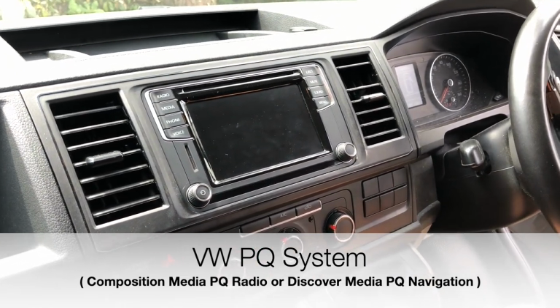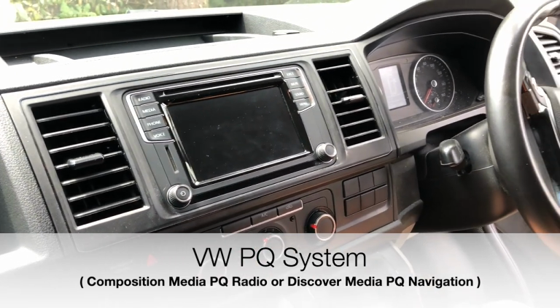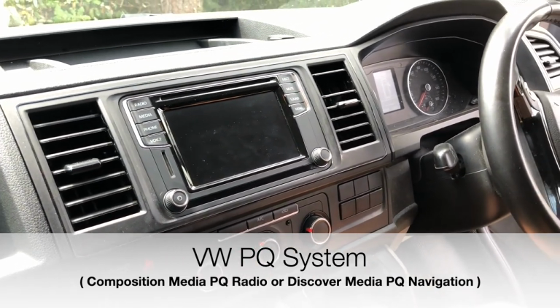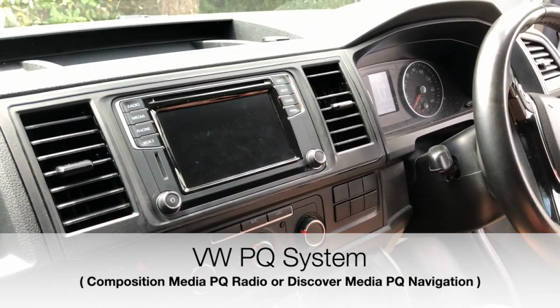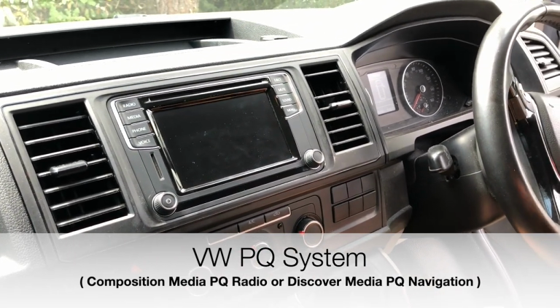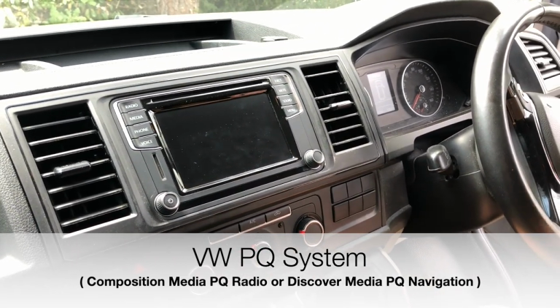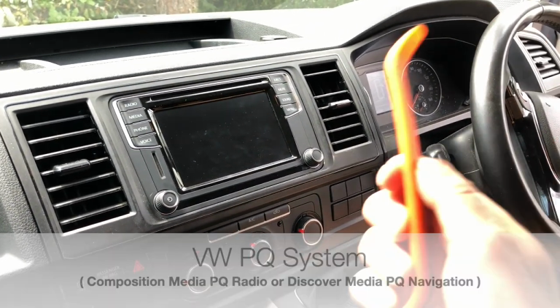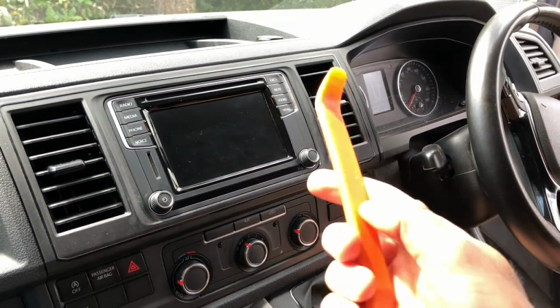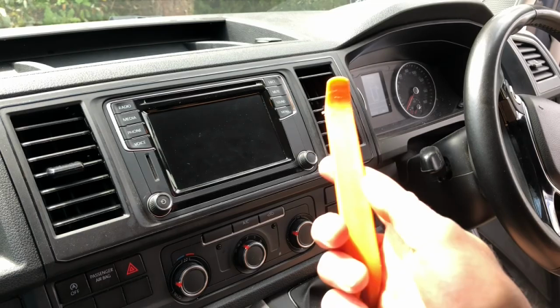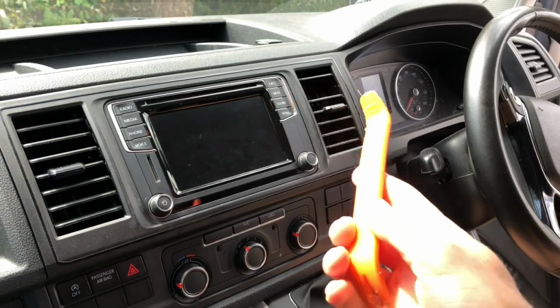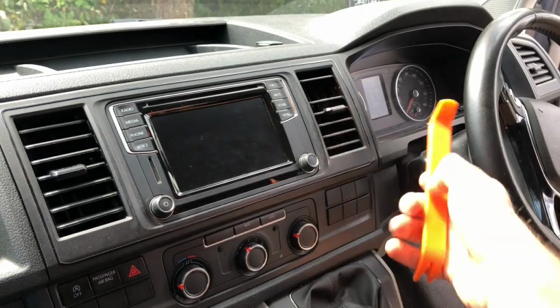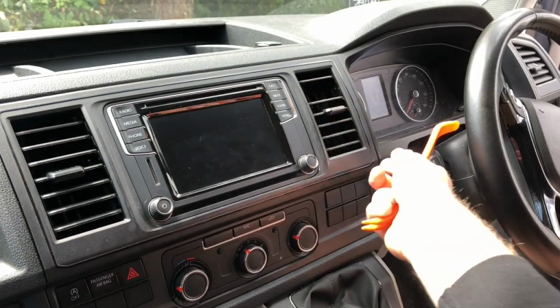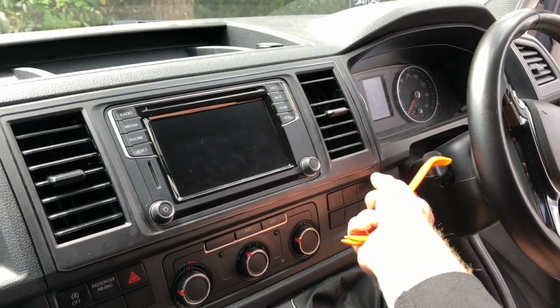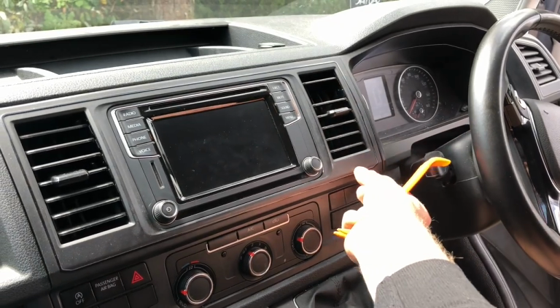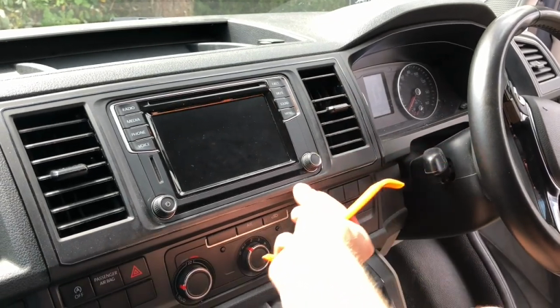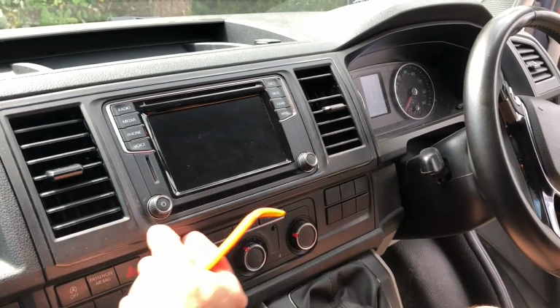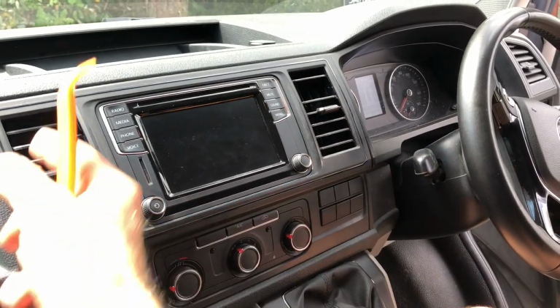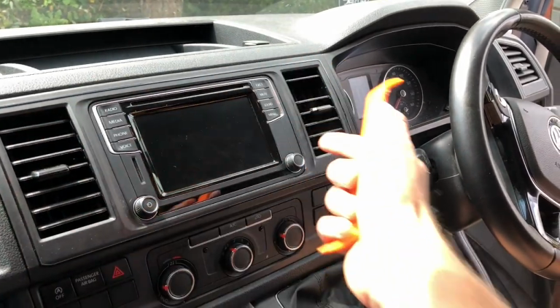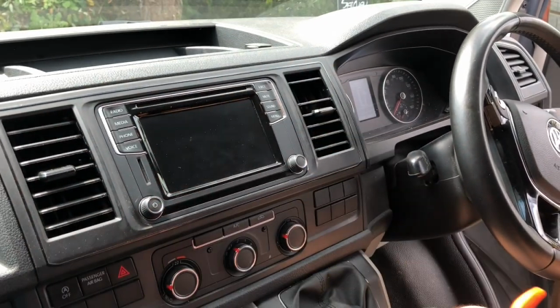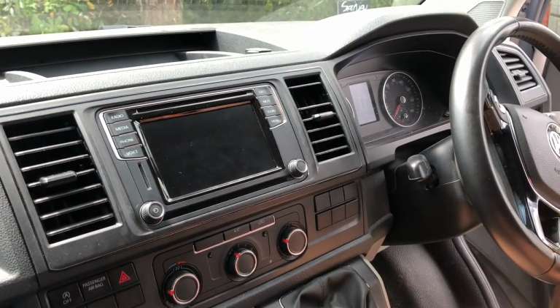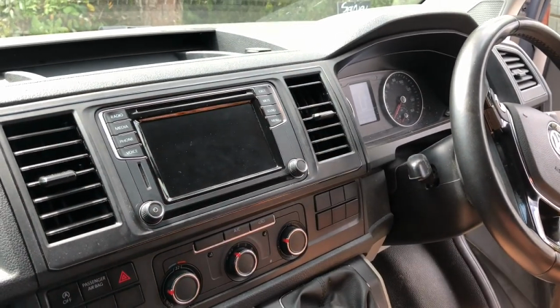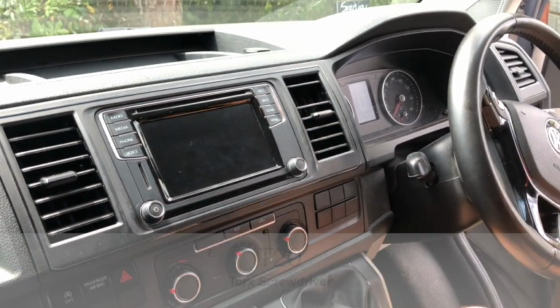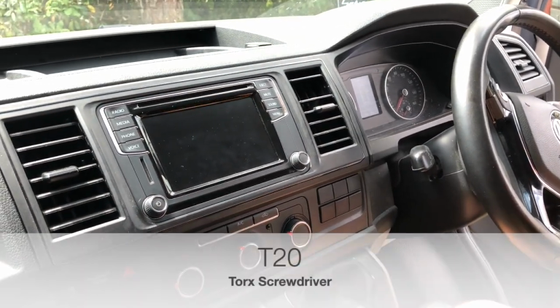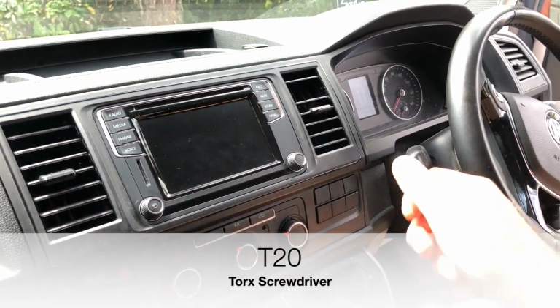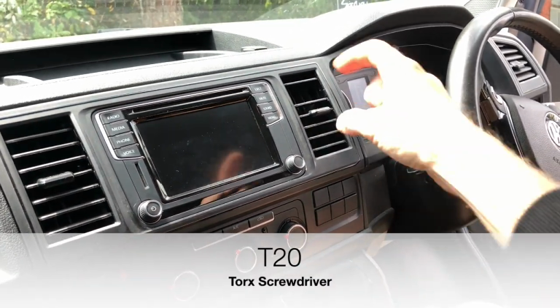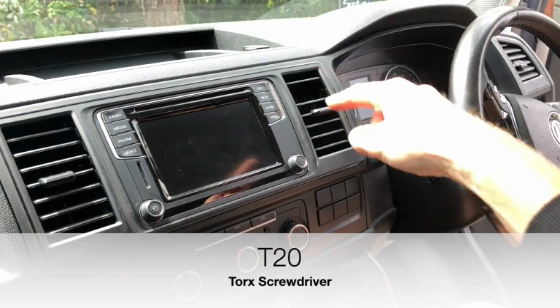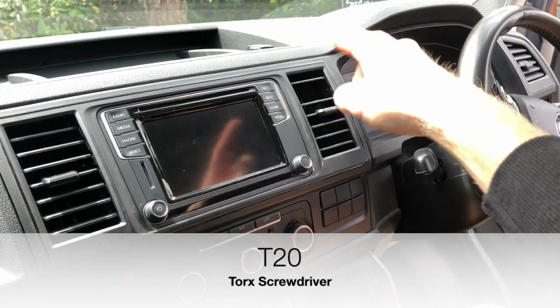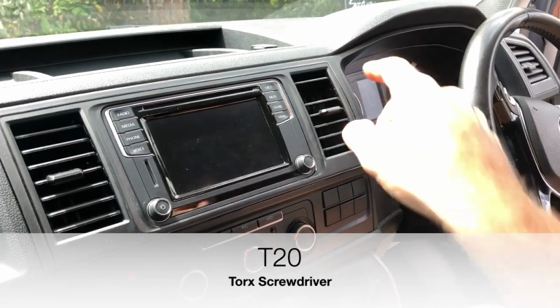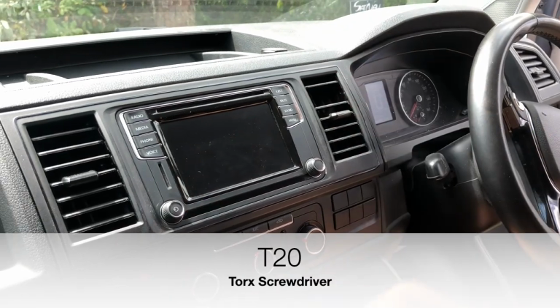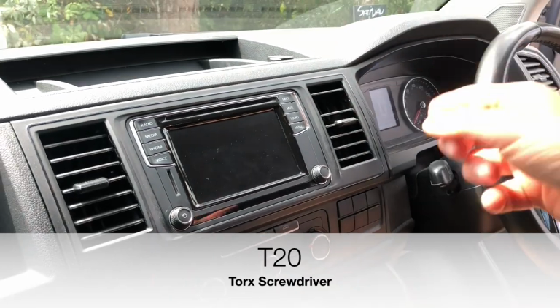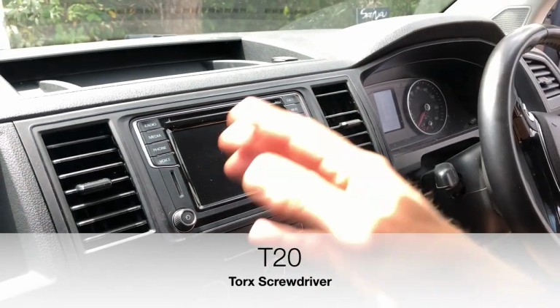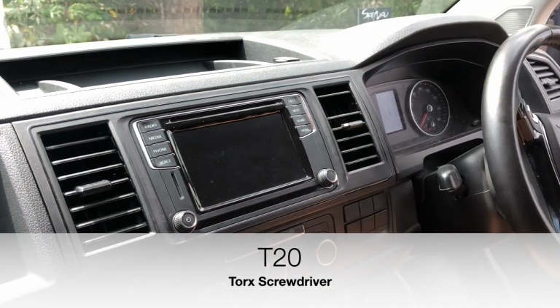What you need is a plastic lever to remove the plastic trim around, and a Torx screwdriver to remove the screws that are behind. But we go step by step.